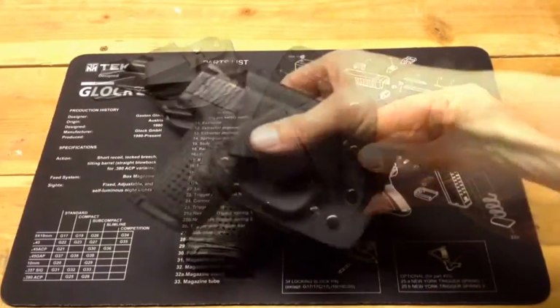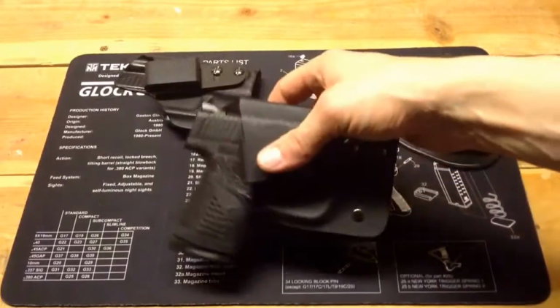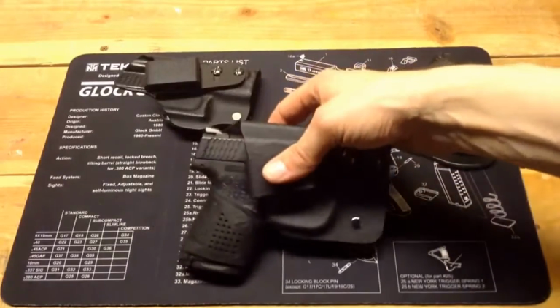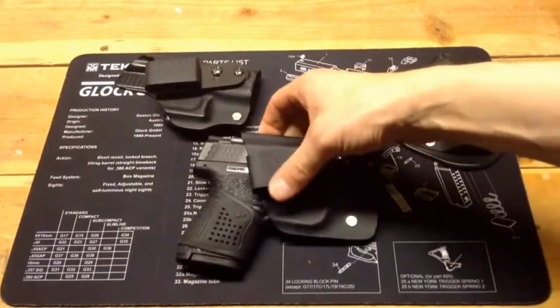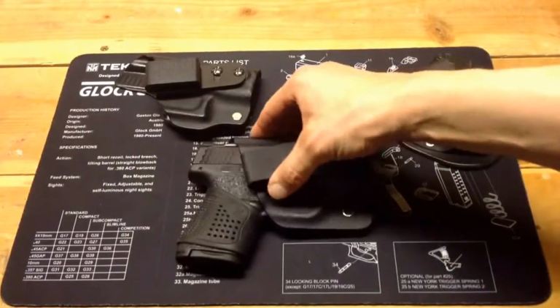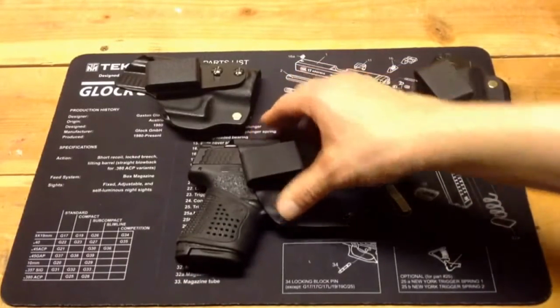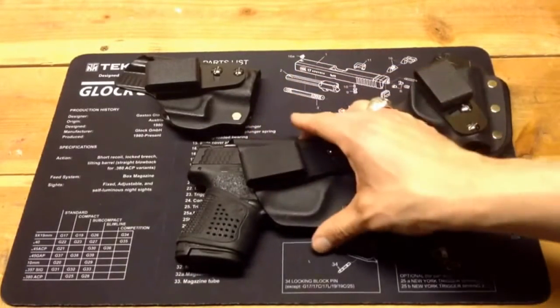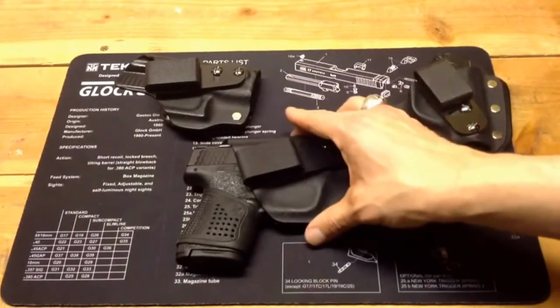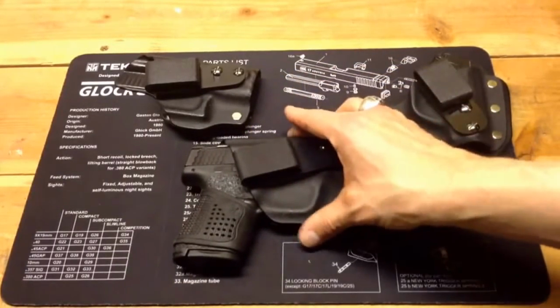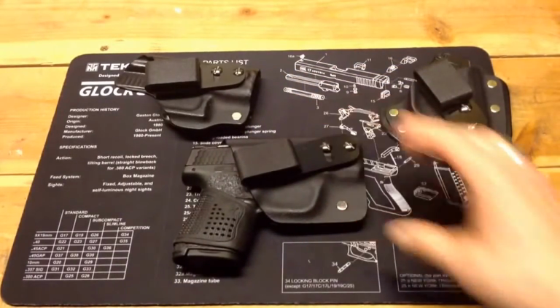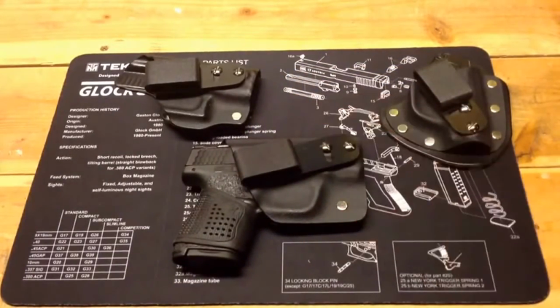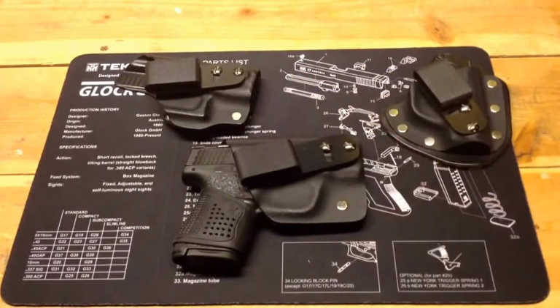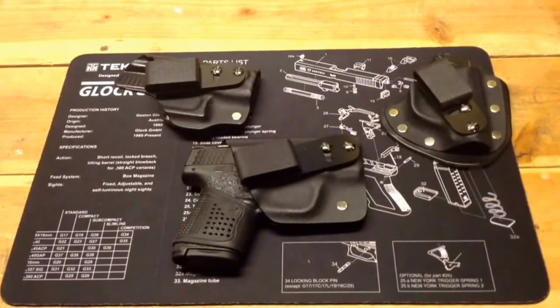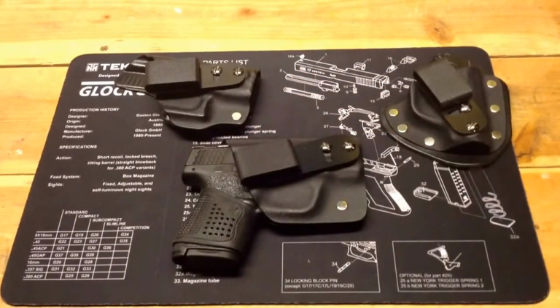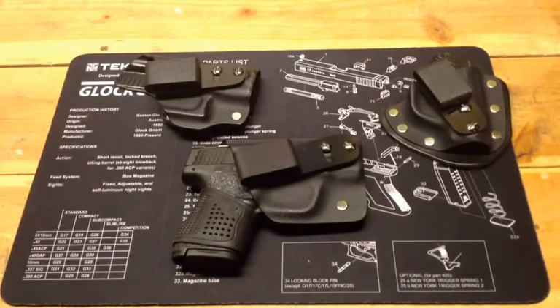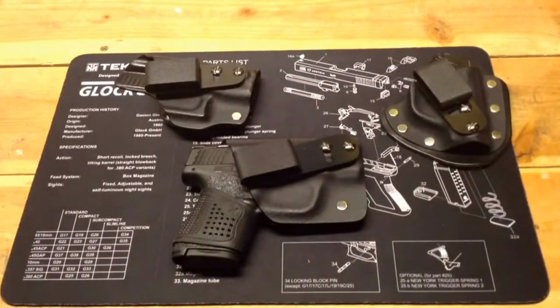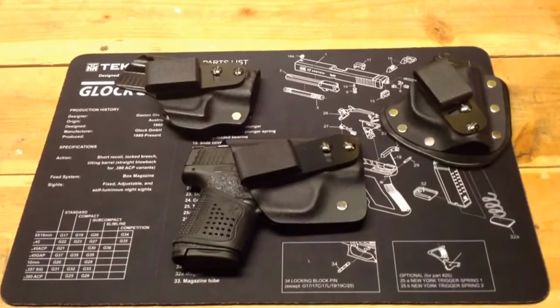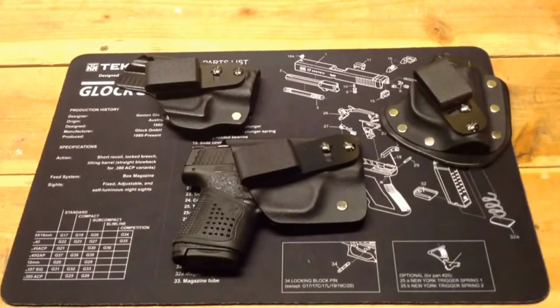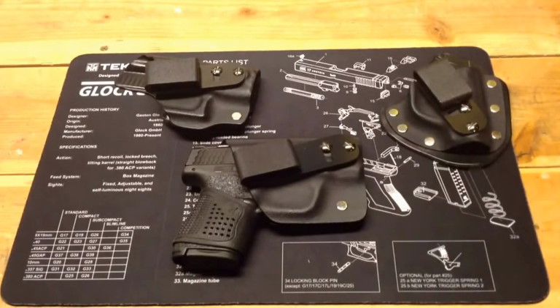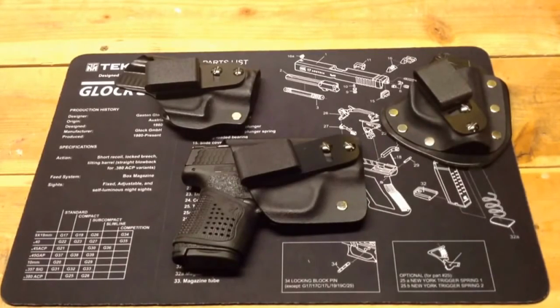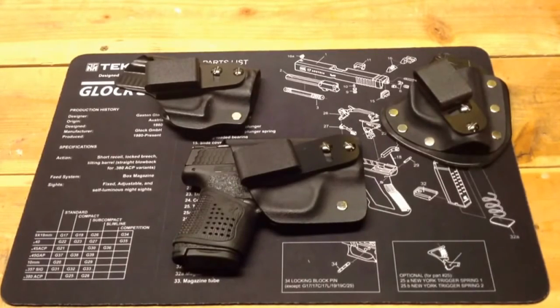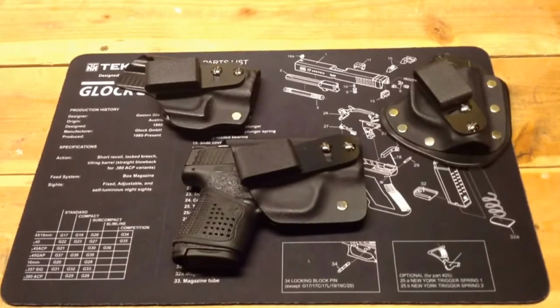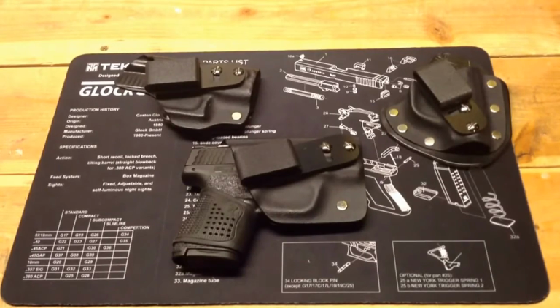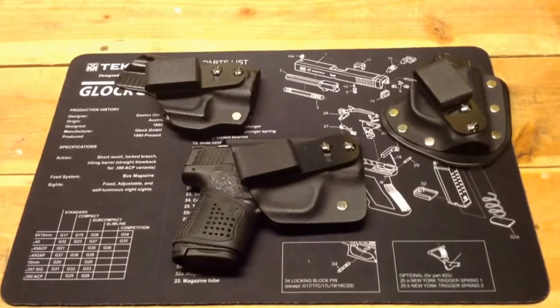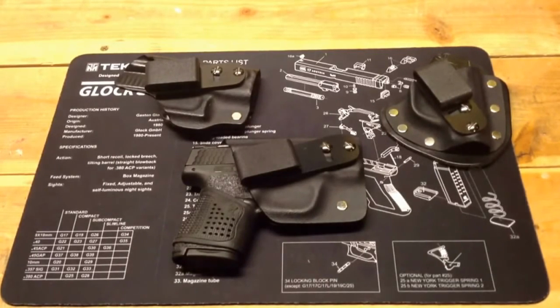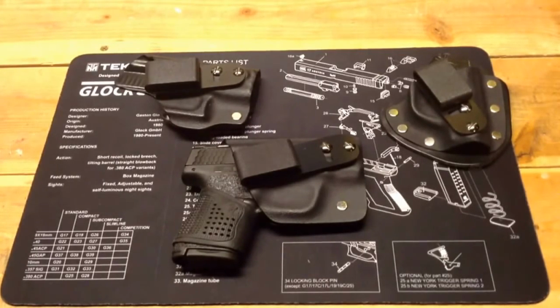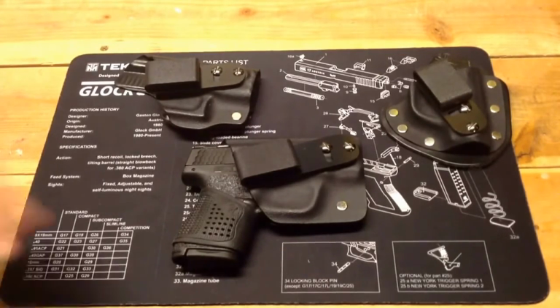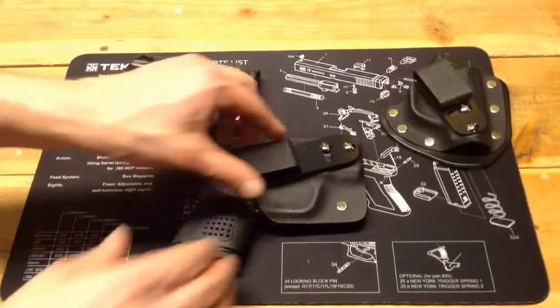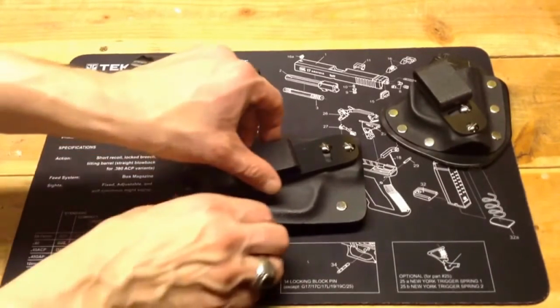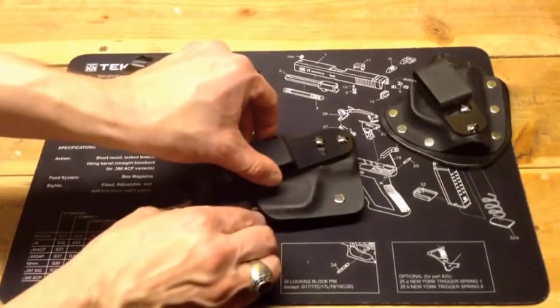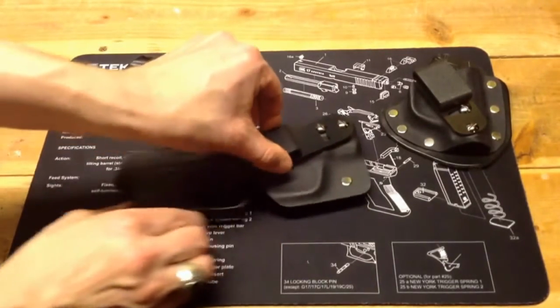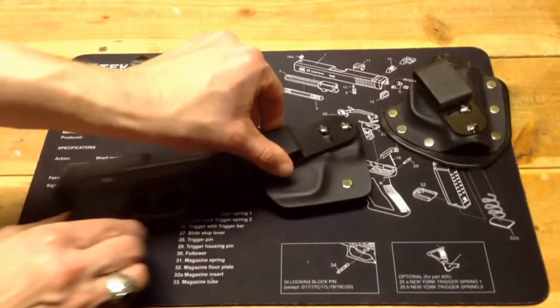I'm going to be very careful in handling this gun because it is loaded — it is my carry gun. I'm going to remove it from the holster and set it aside and talk a little bit more about the holster.